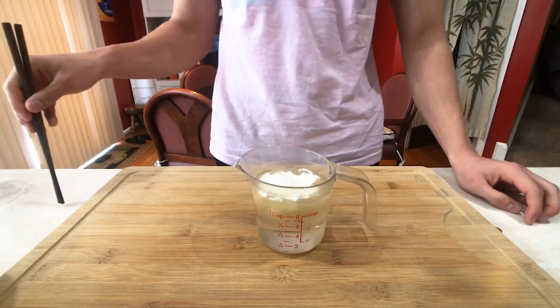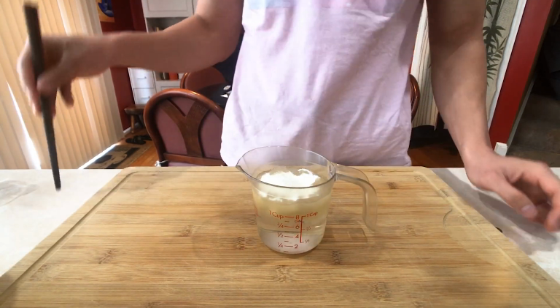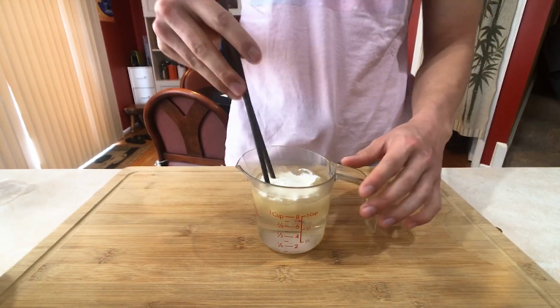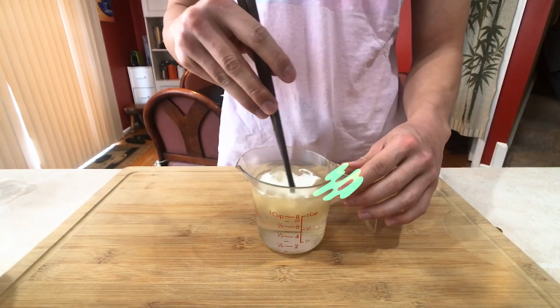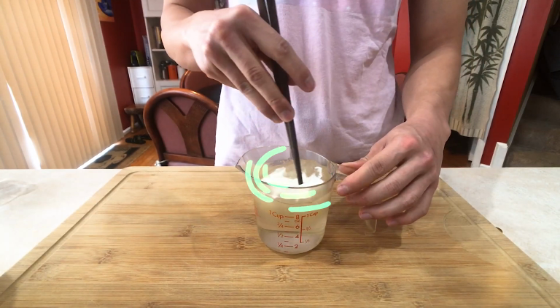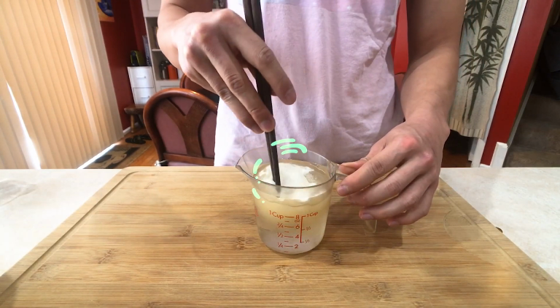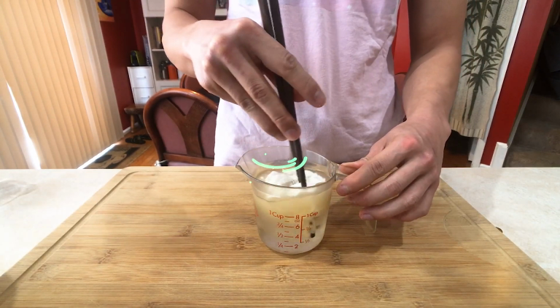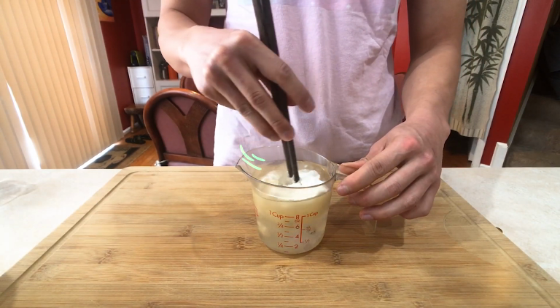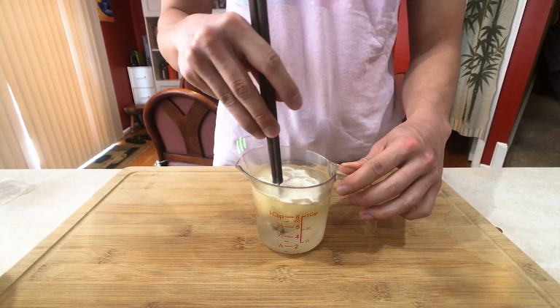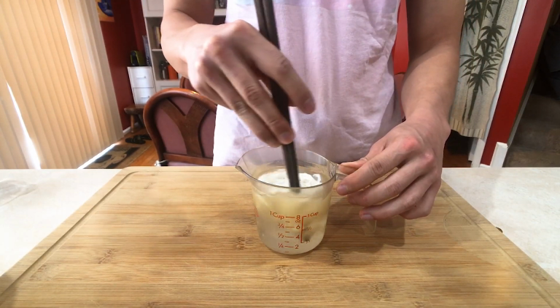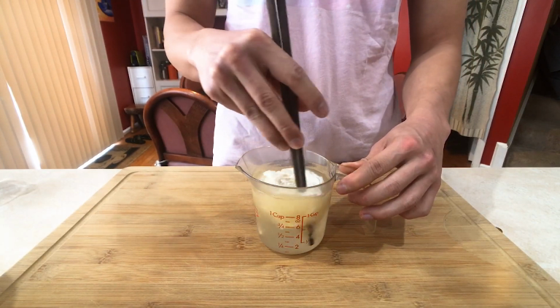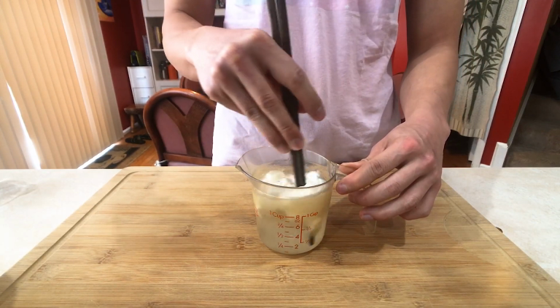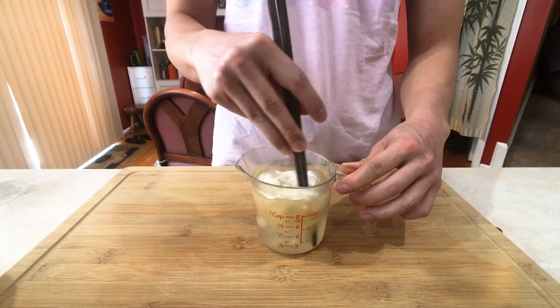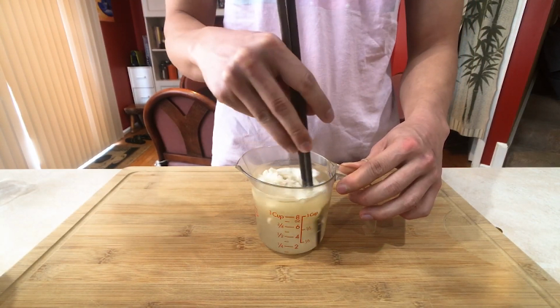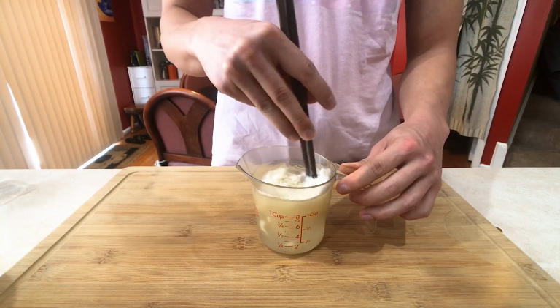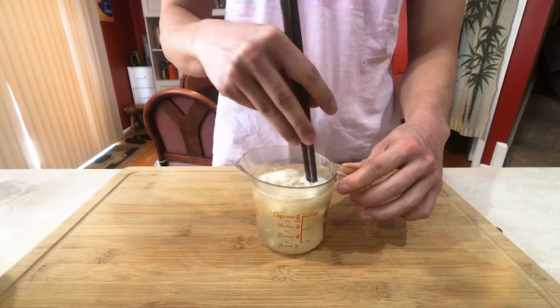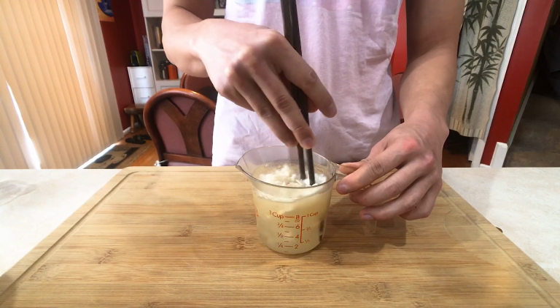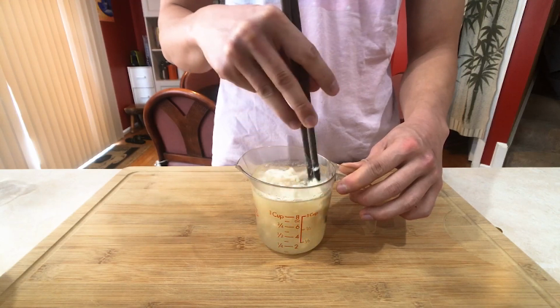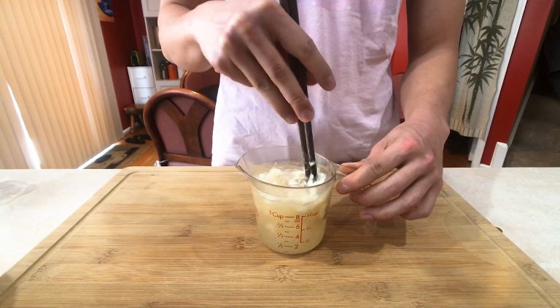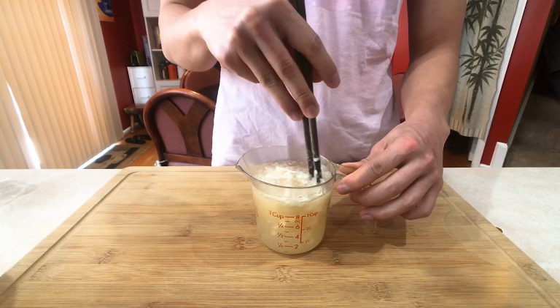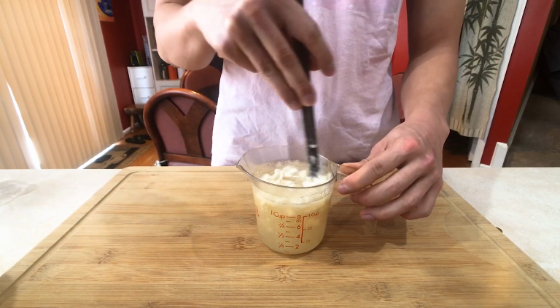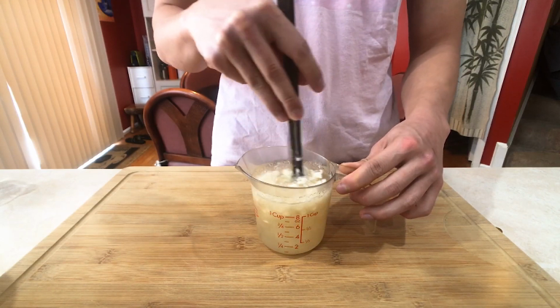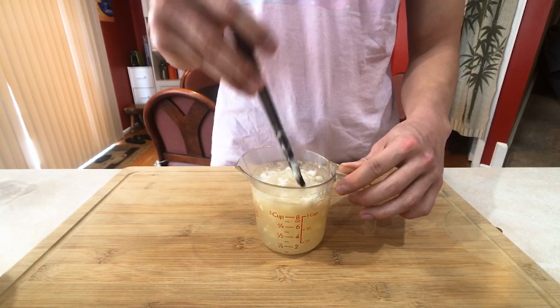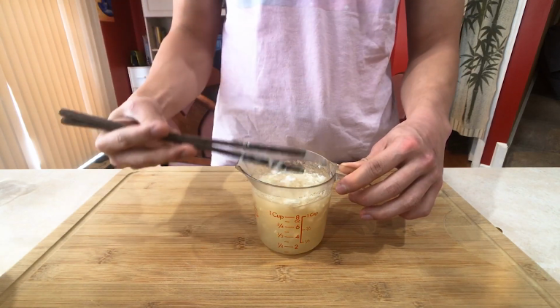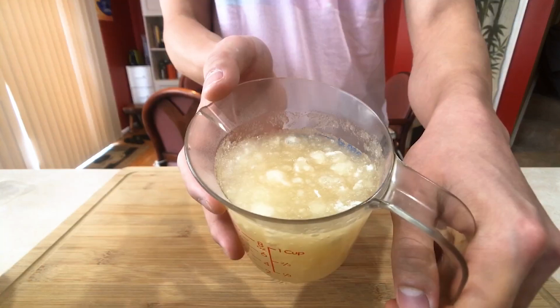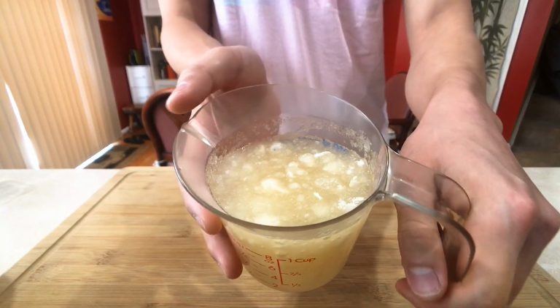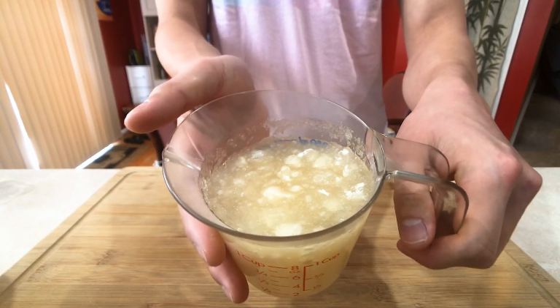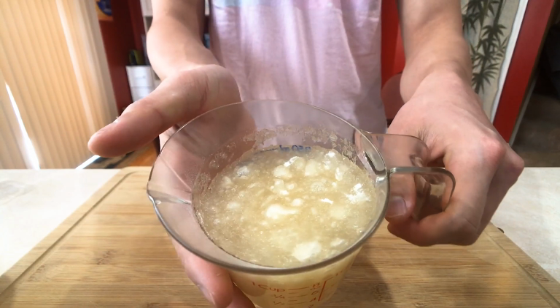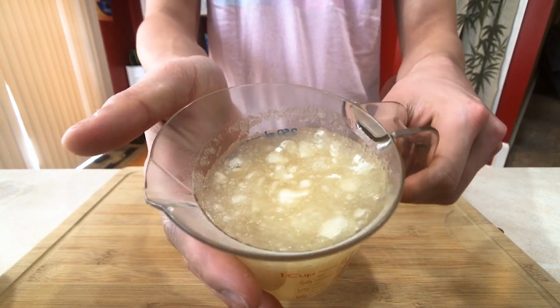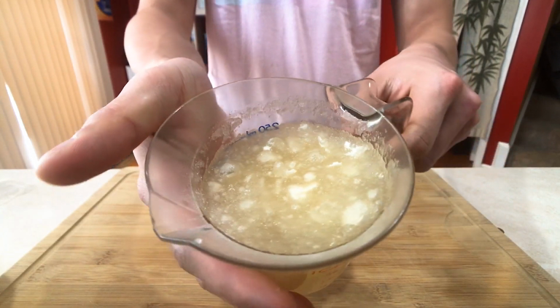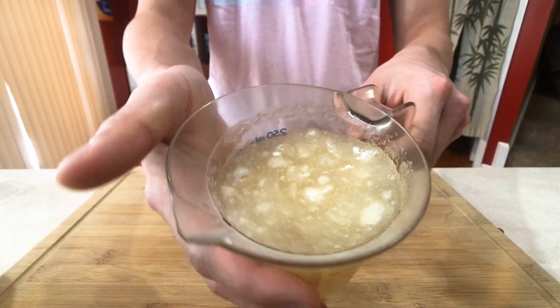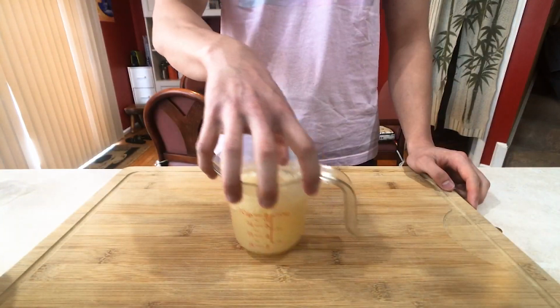Now give it a very slight stir, just enough to activate the gelatin a little bit. It will dissolve by itself later. Just like that — put it aside.